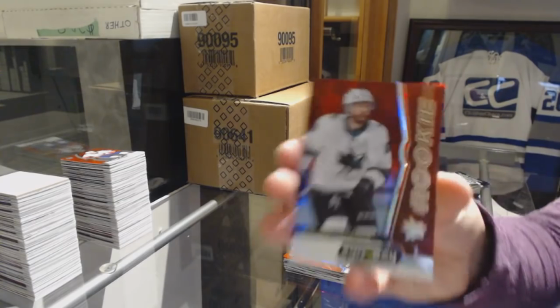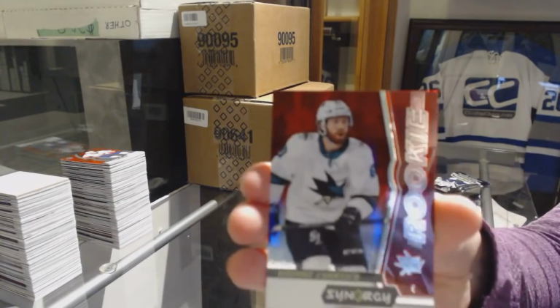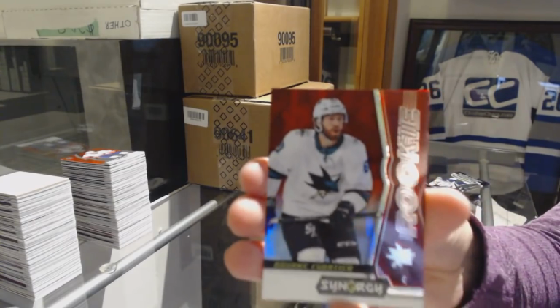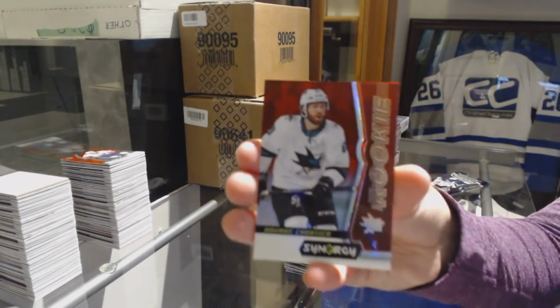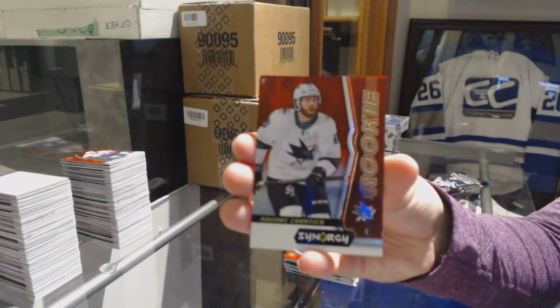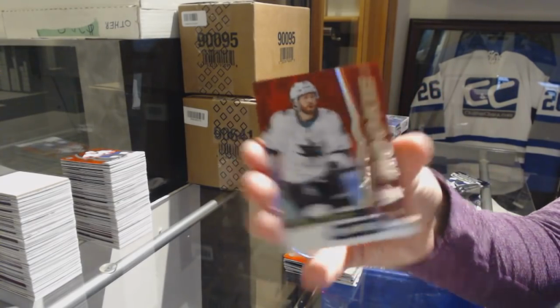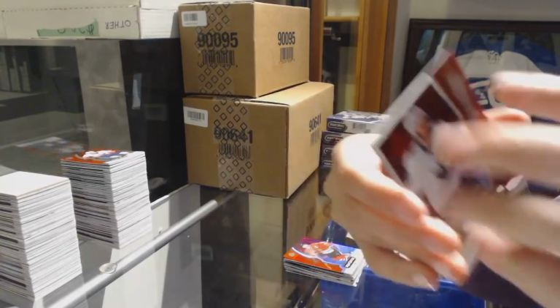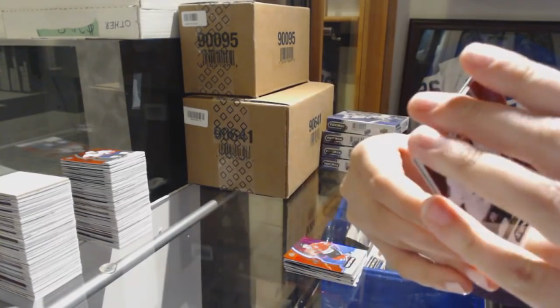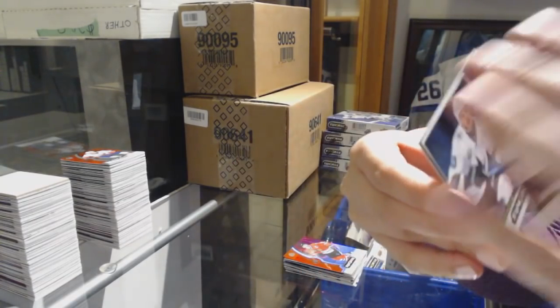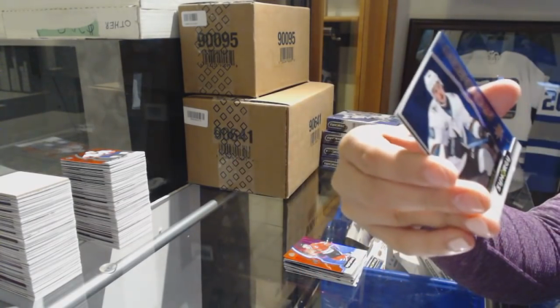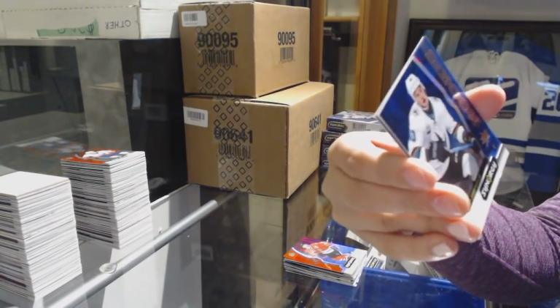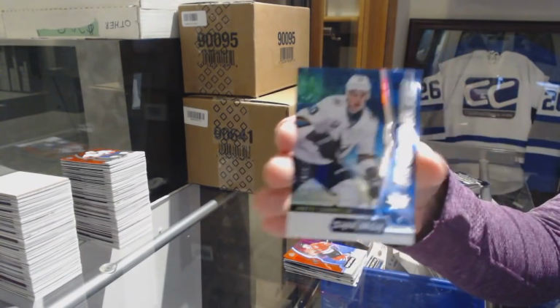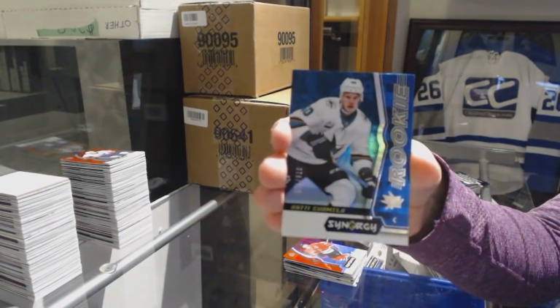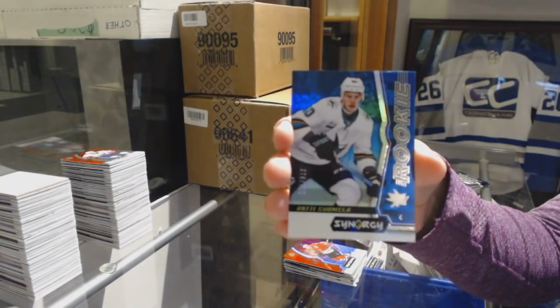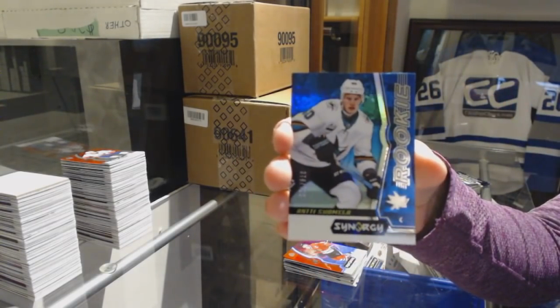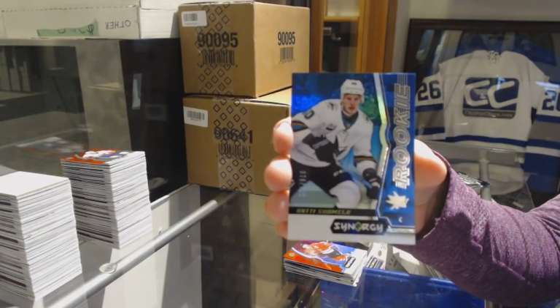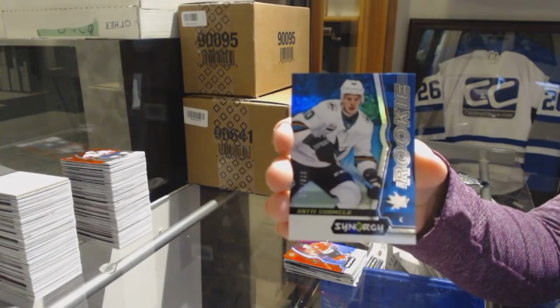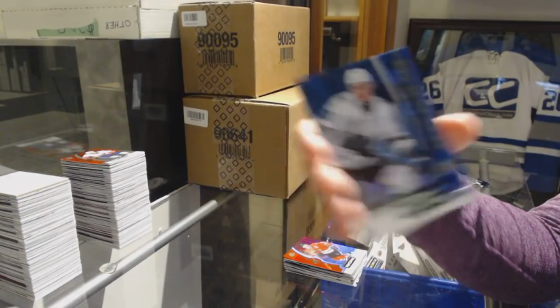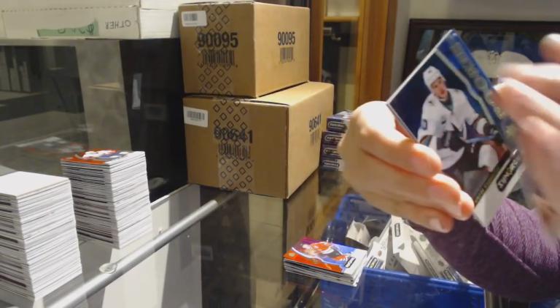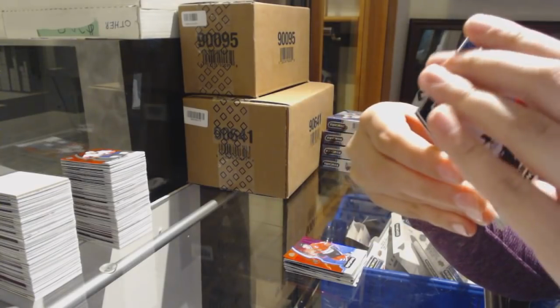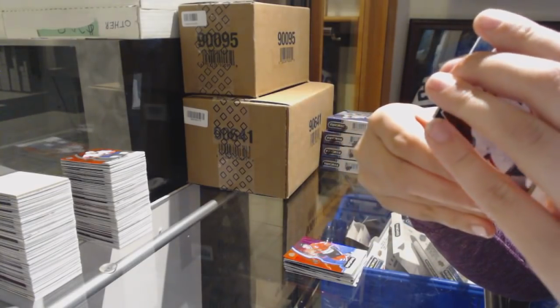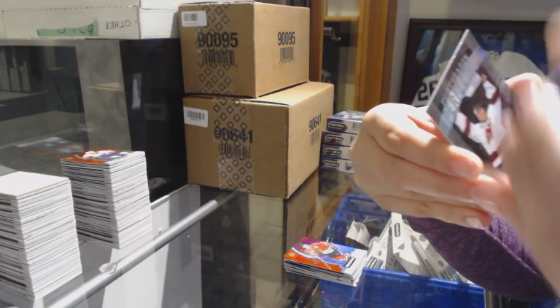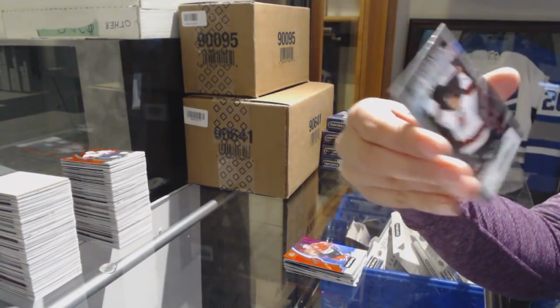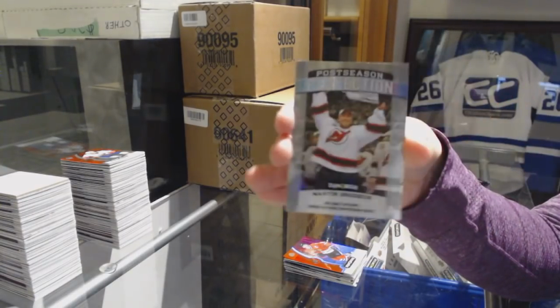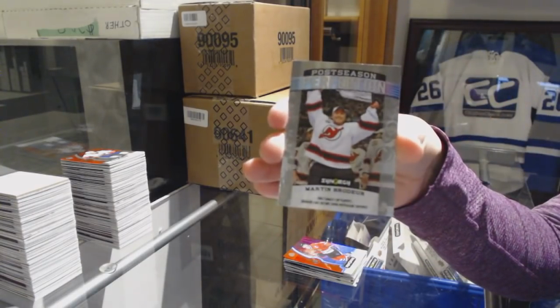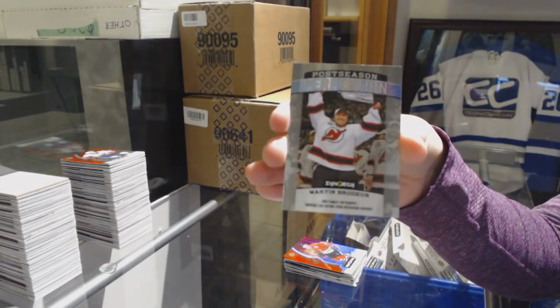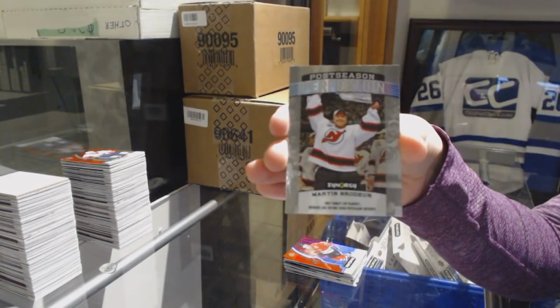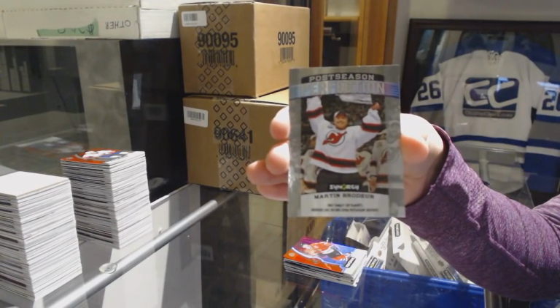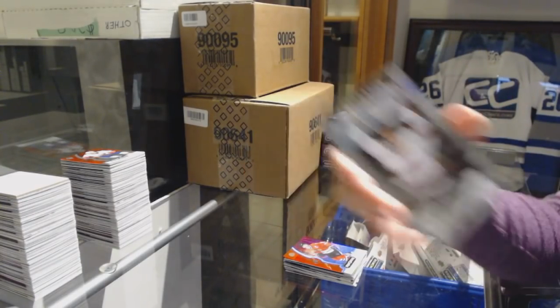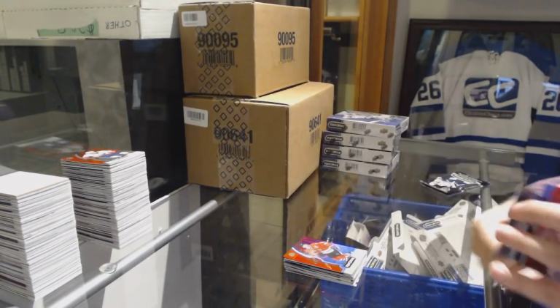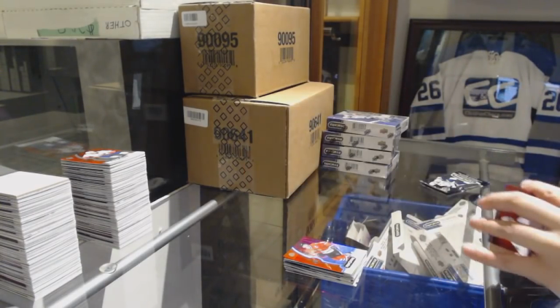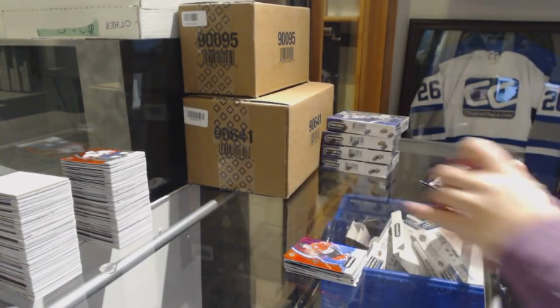Red Rookie for the Sharks, Rourke Chartier. Blue number to 799 Antti Suomela for the San Jose Sharks. And Martin Brodeur Postseason for the New Jersey Devils.